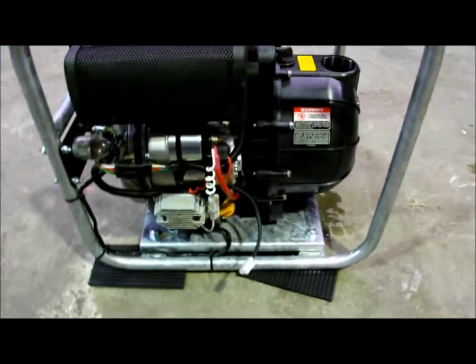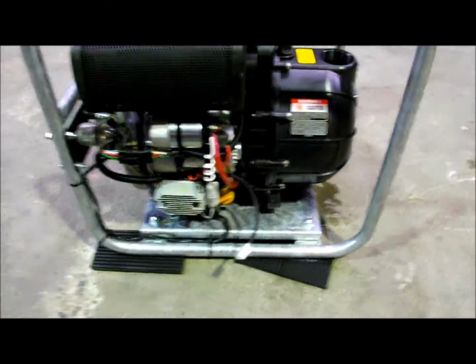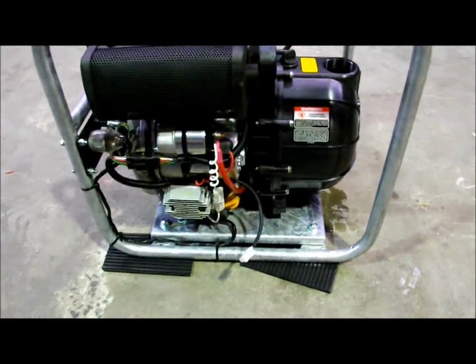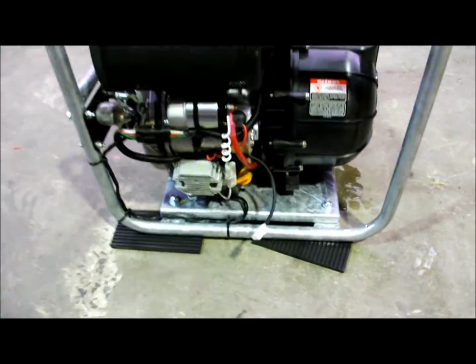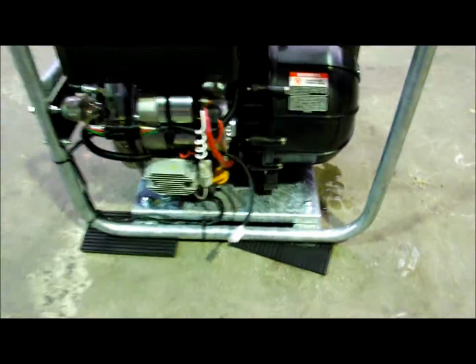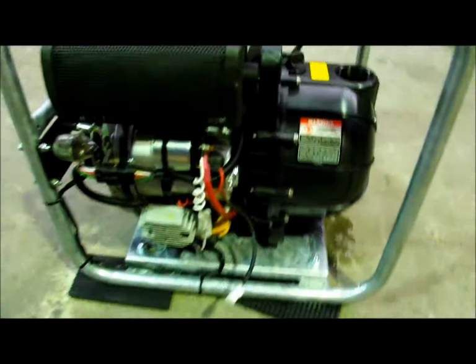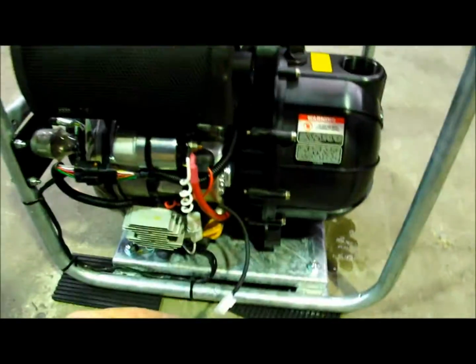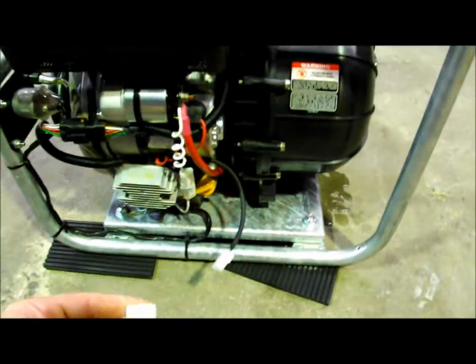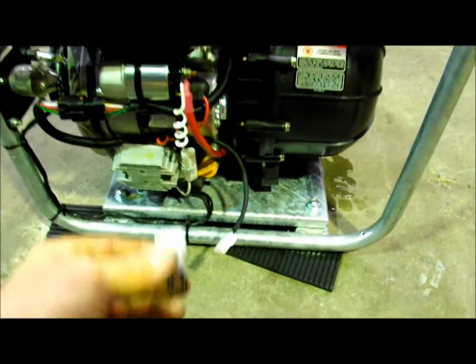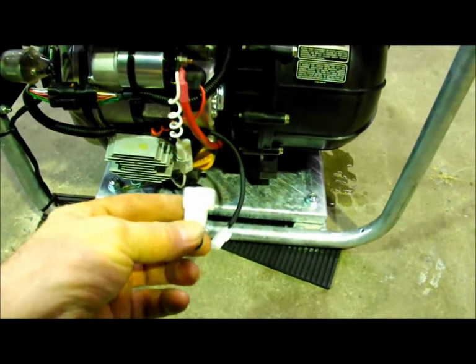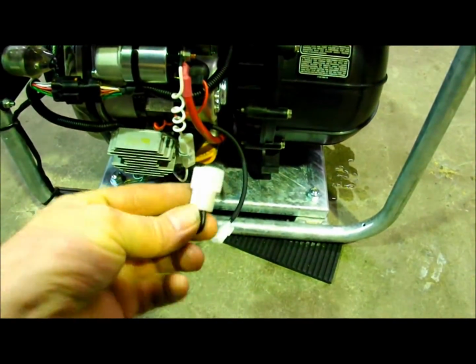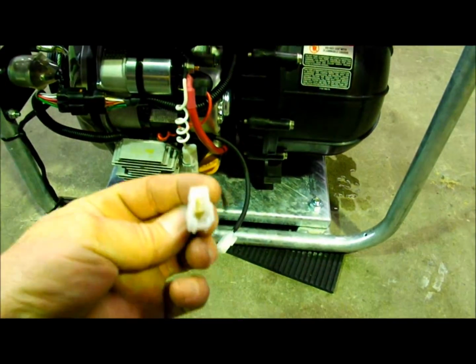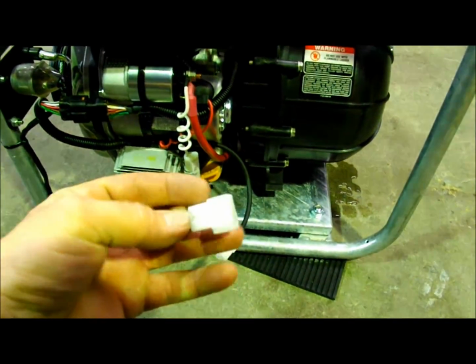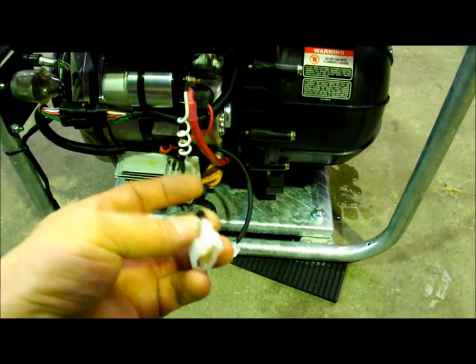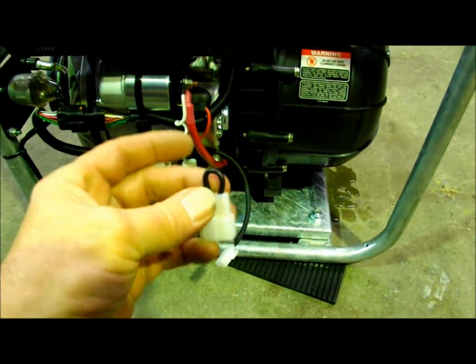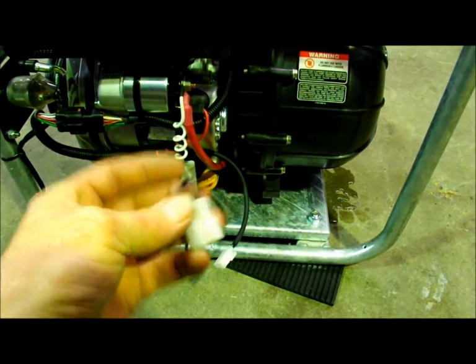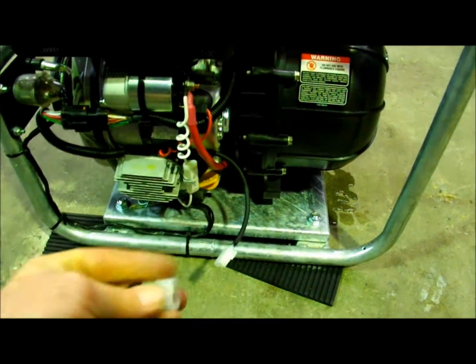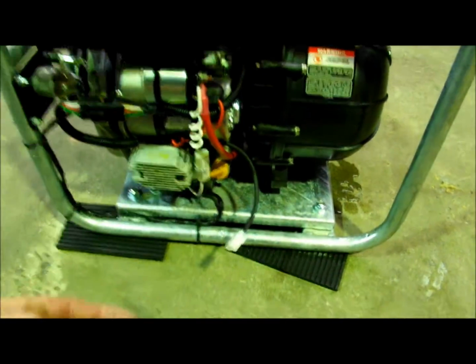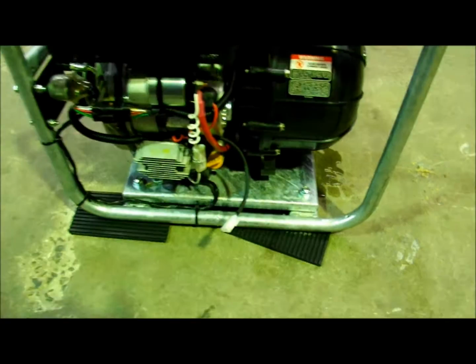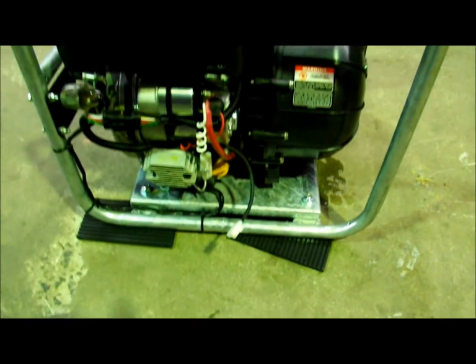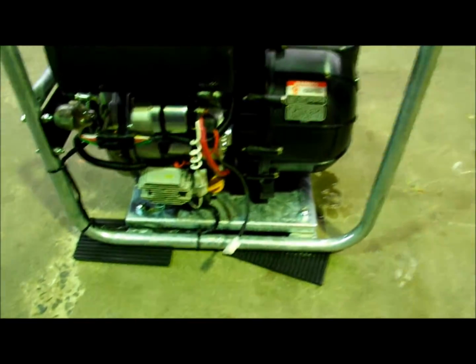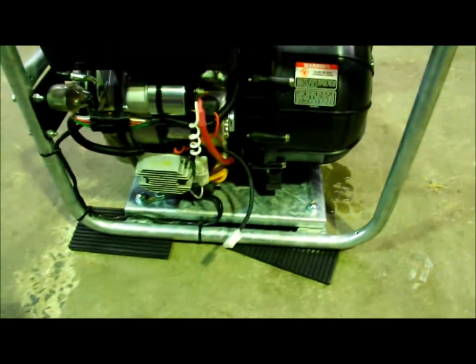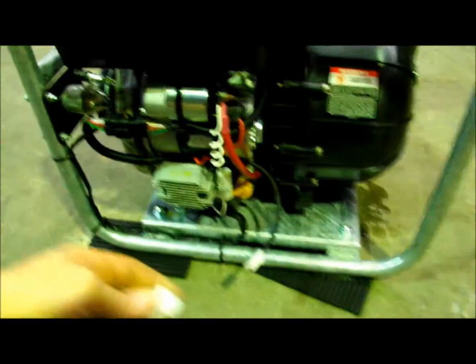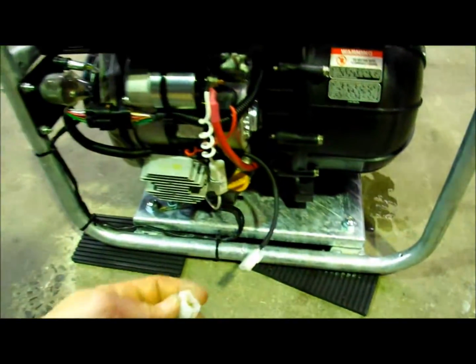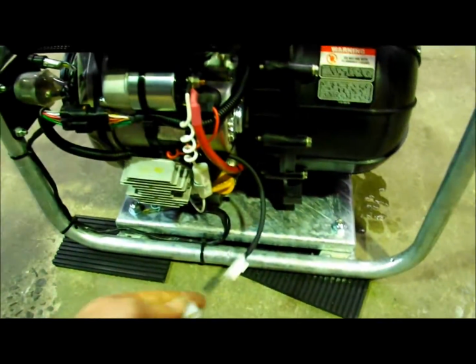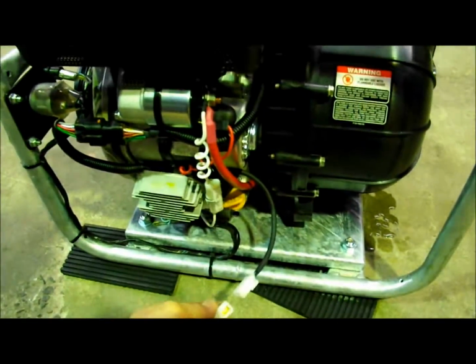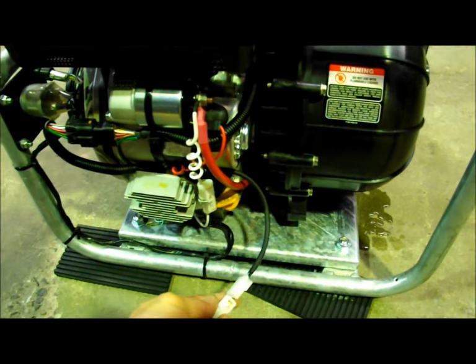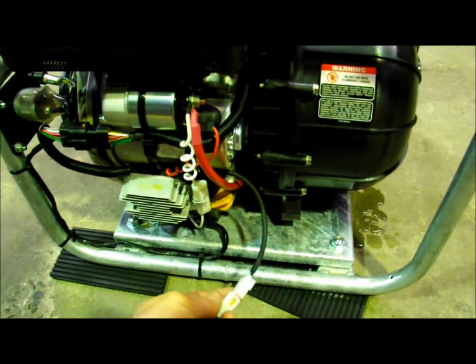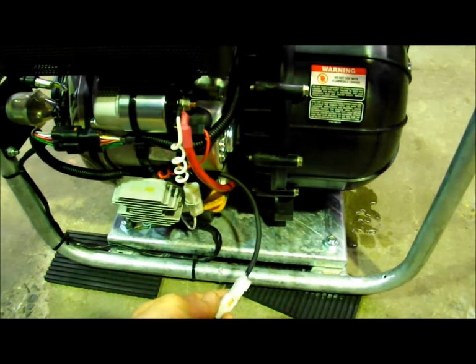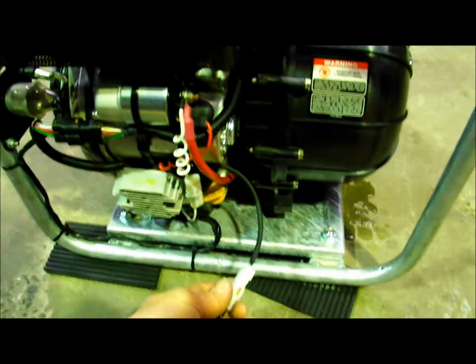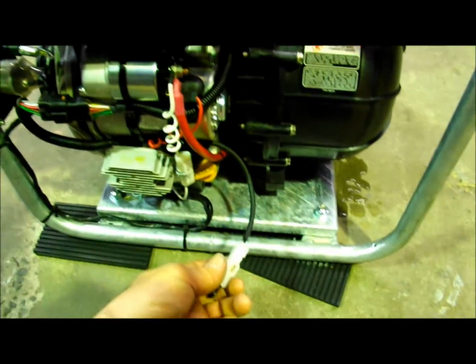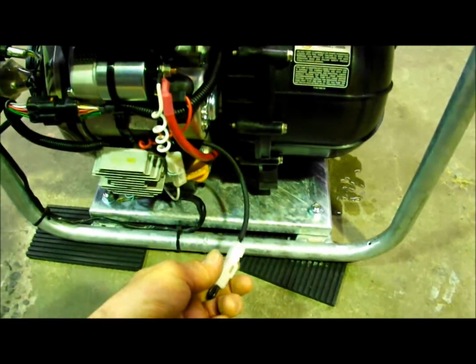All I've got to do is close the circuit using this 2-wire looping plug, just for demonstration purposes. I'll close it and it will start and run.